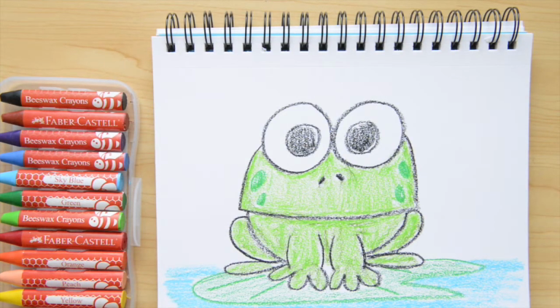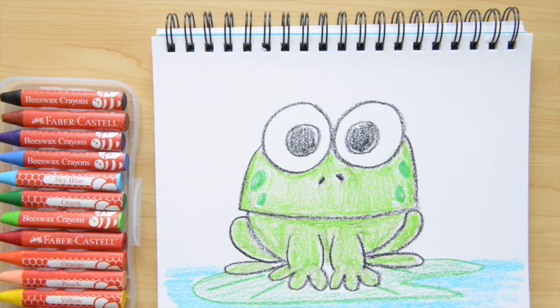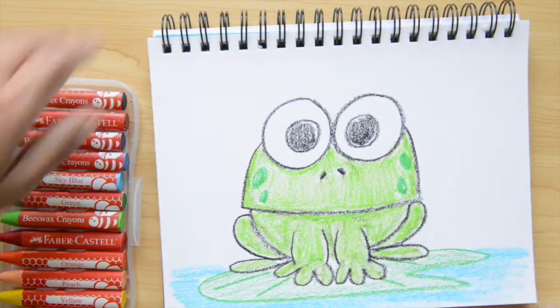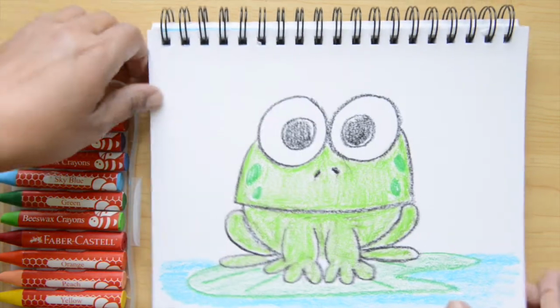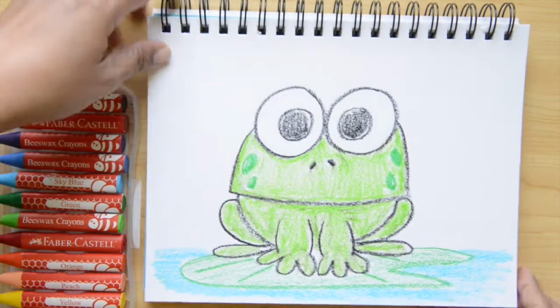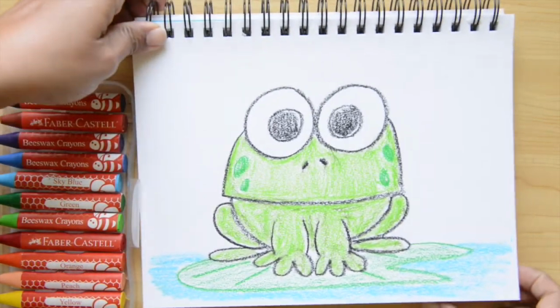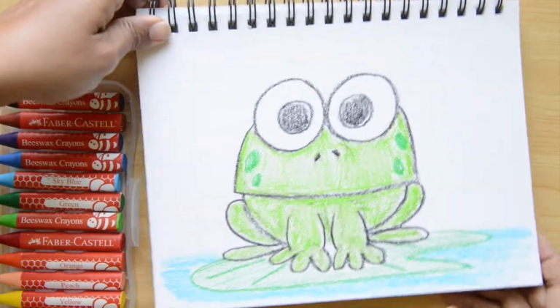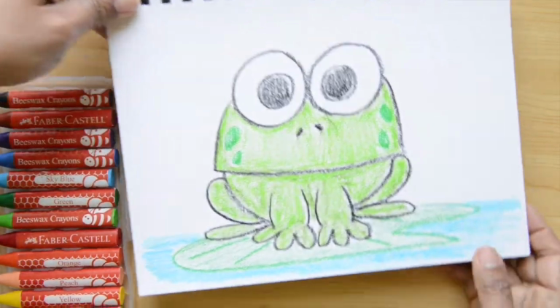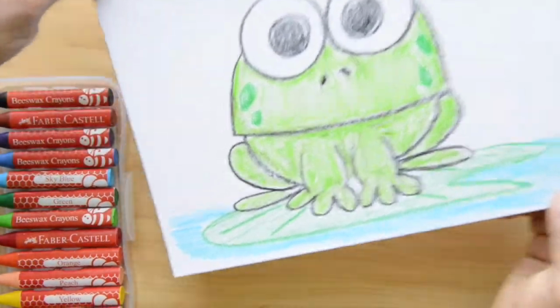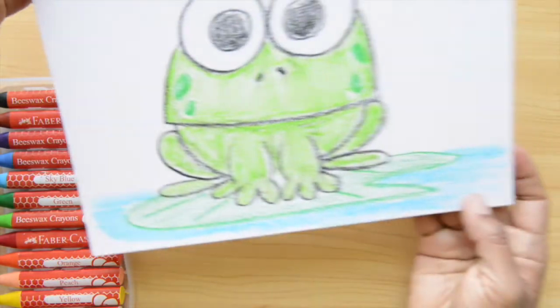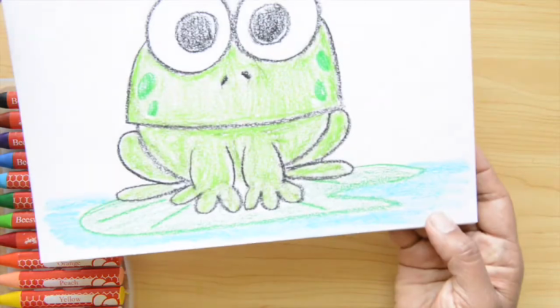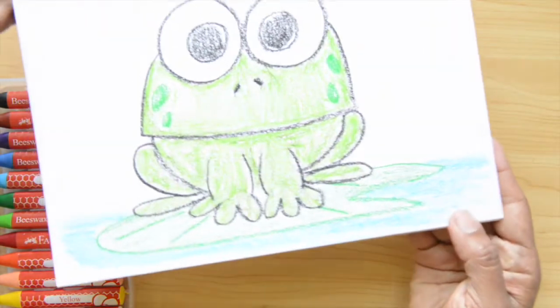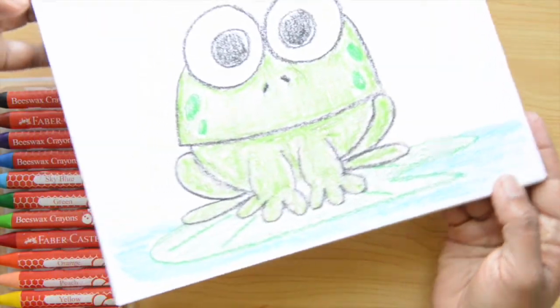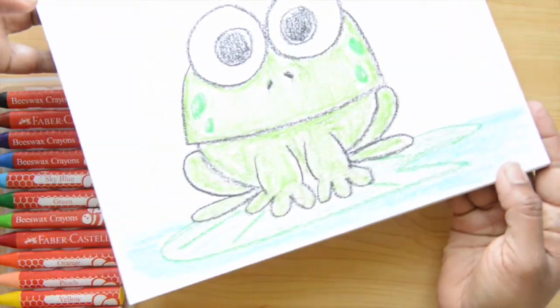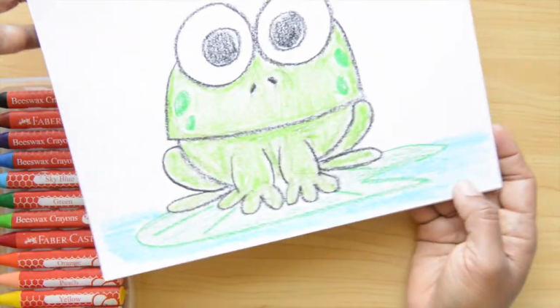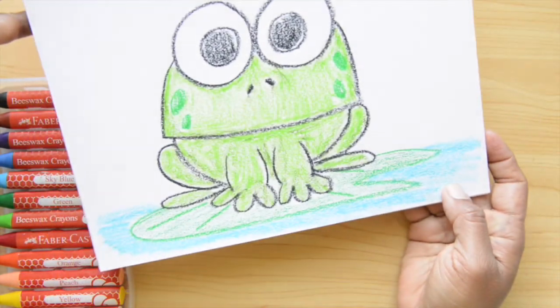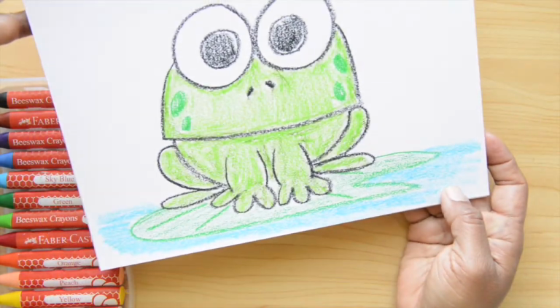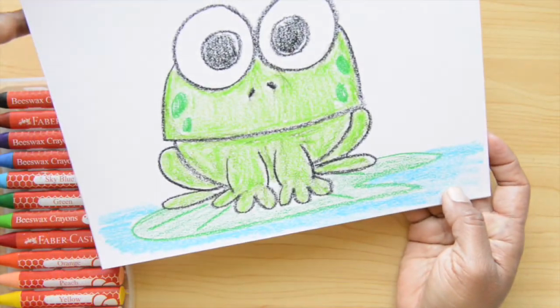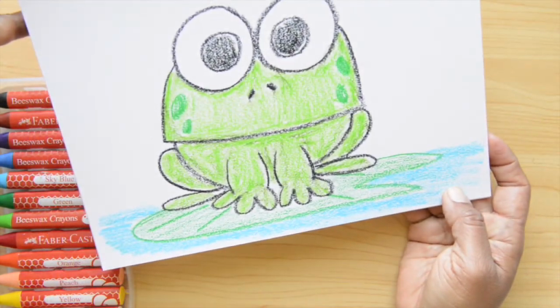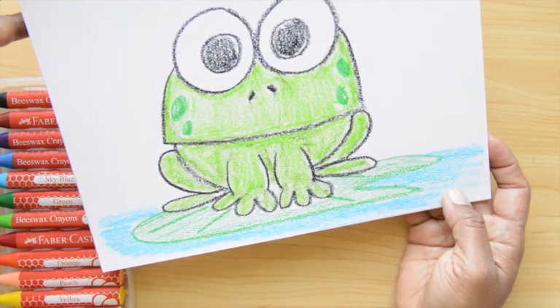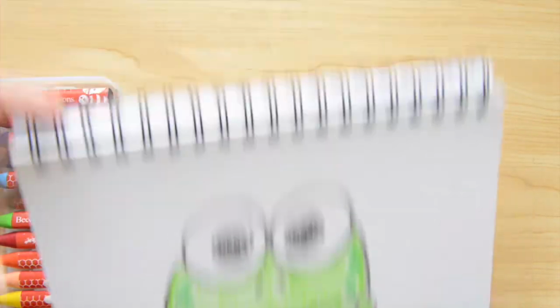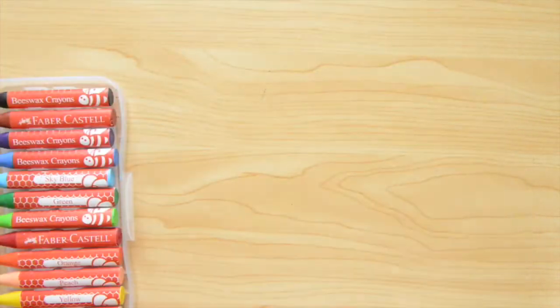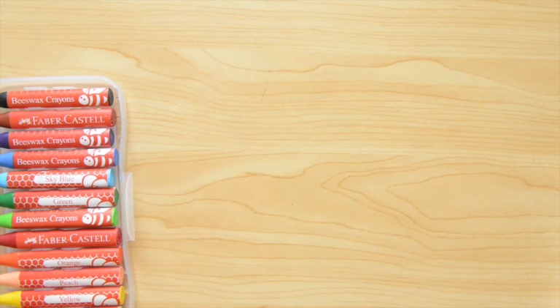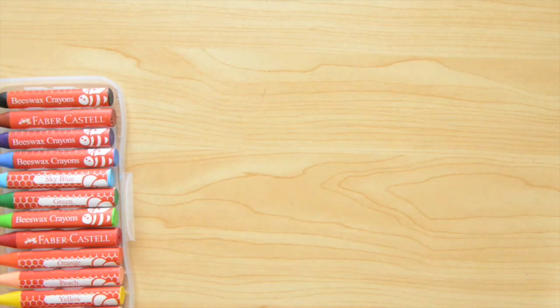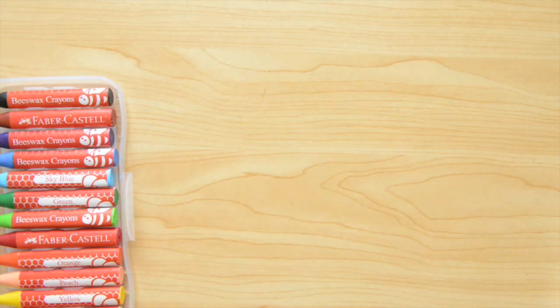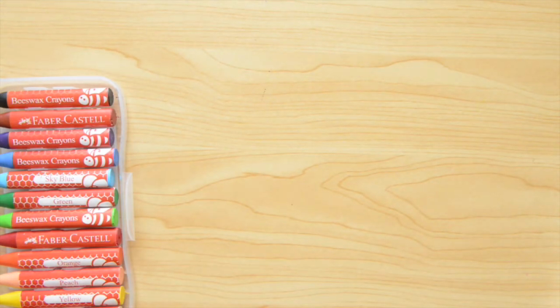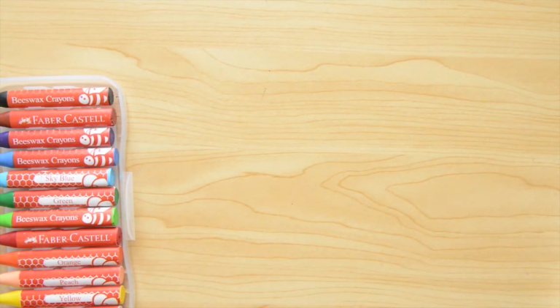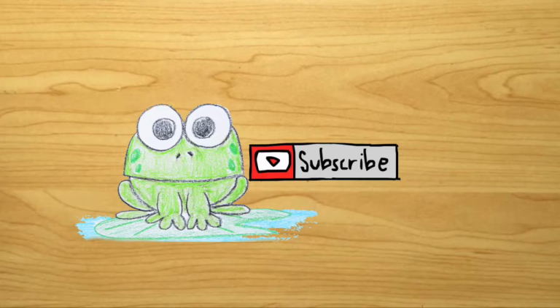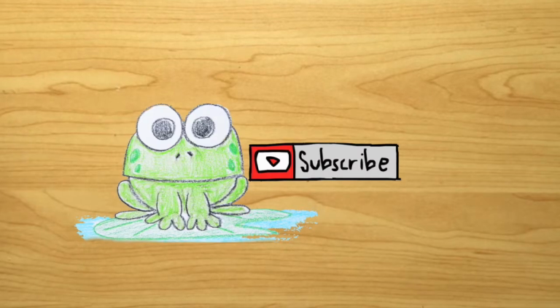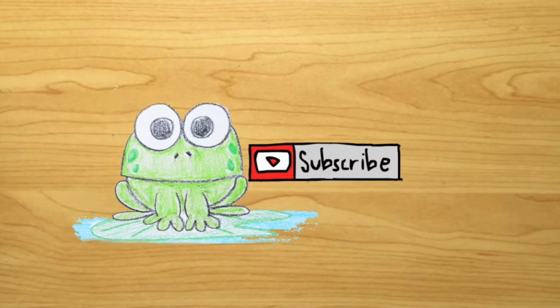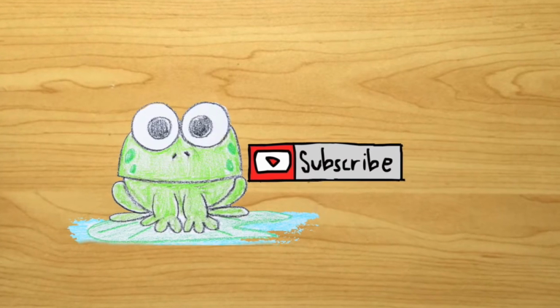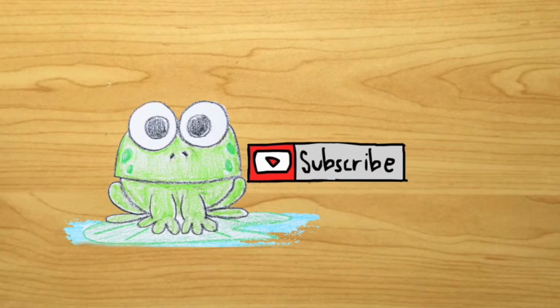And that's it — we did it! Don't forget to like this video, share with your friends, and subscribe to the channel. I'll see you next time. Thanks for watching.